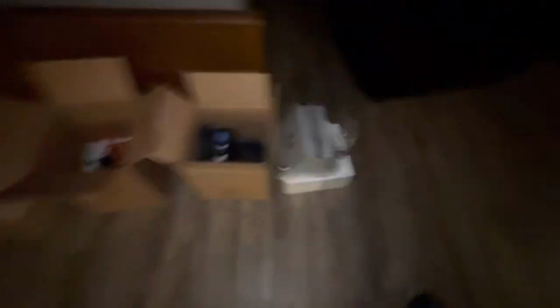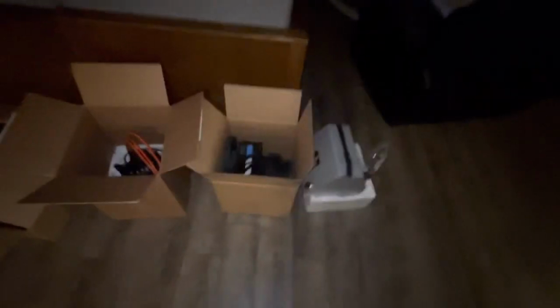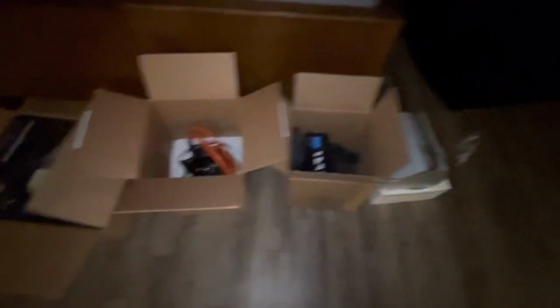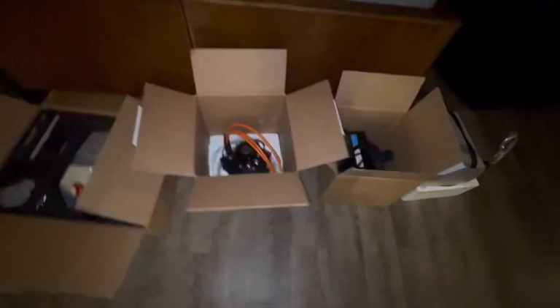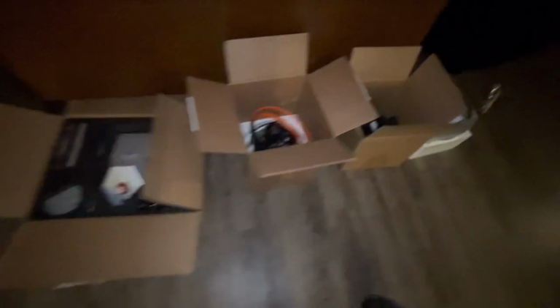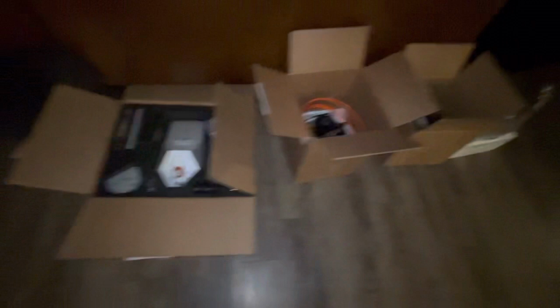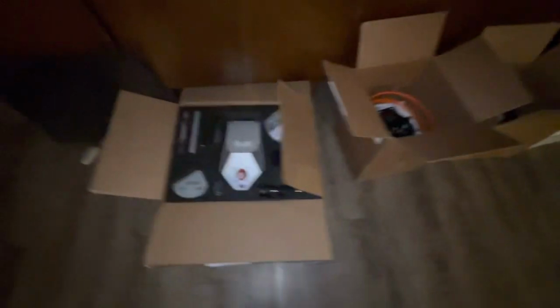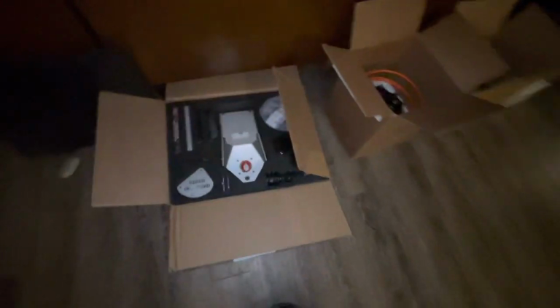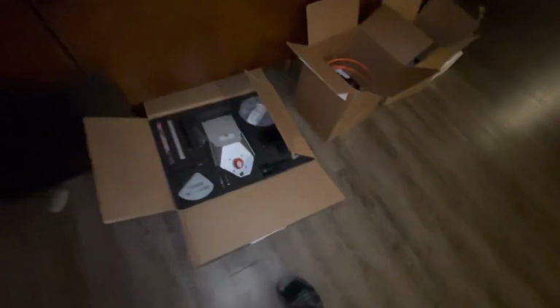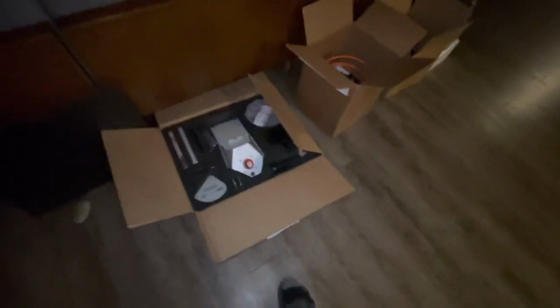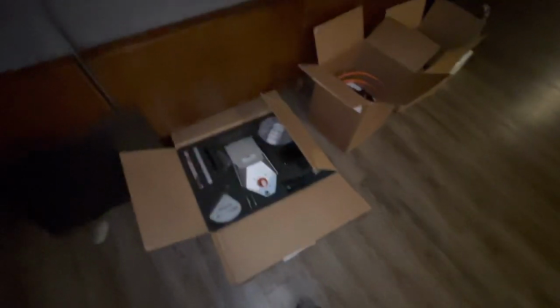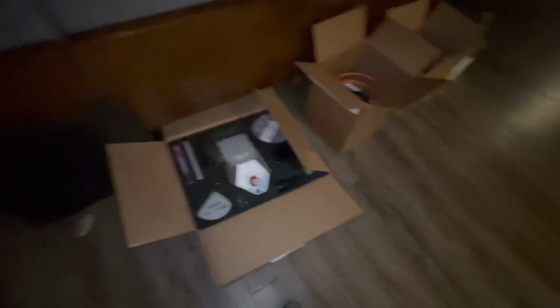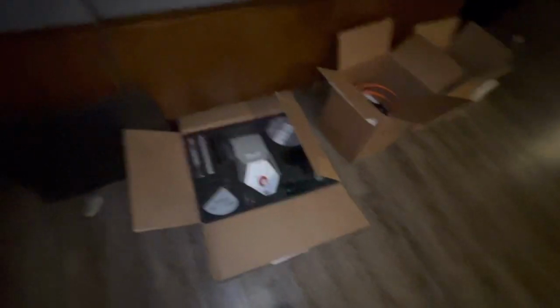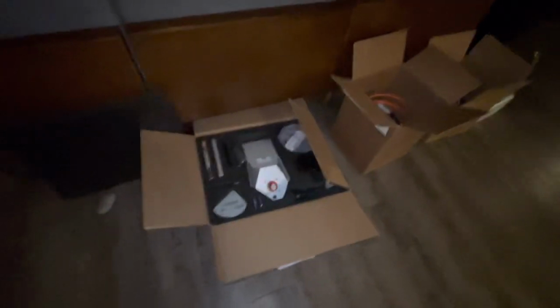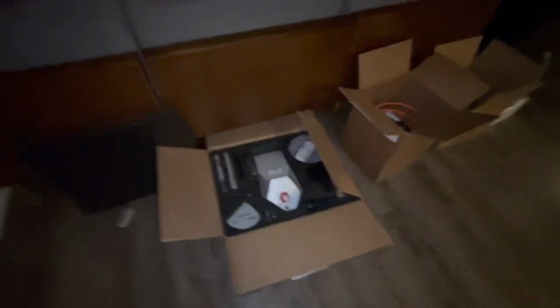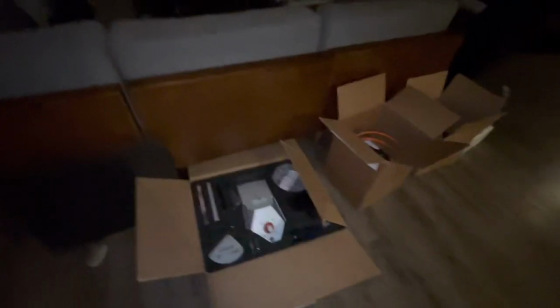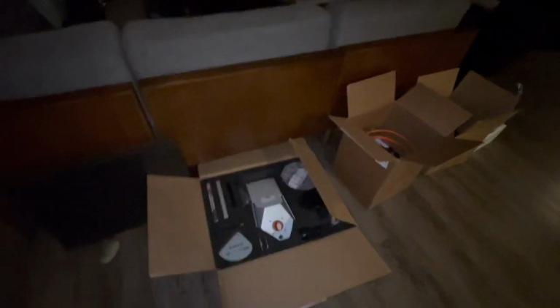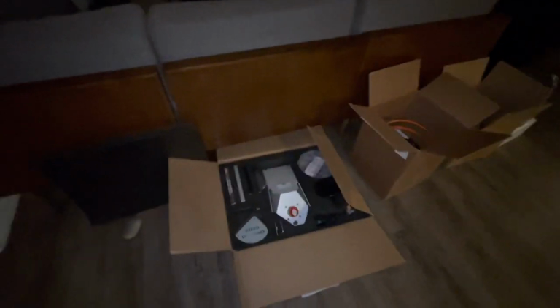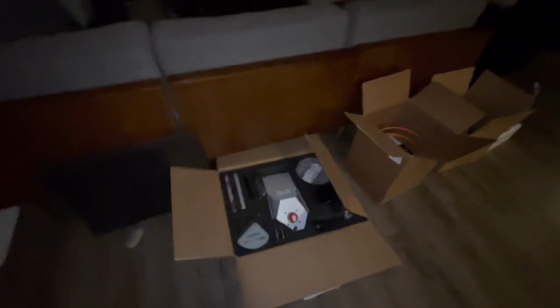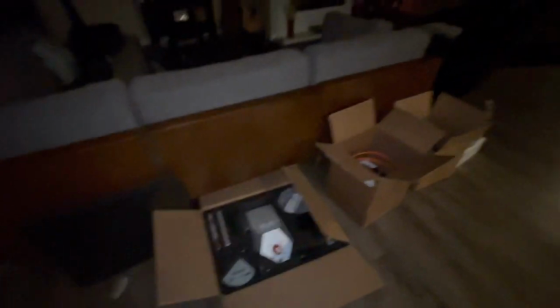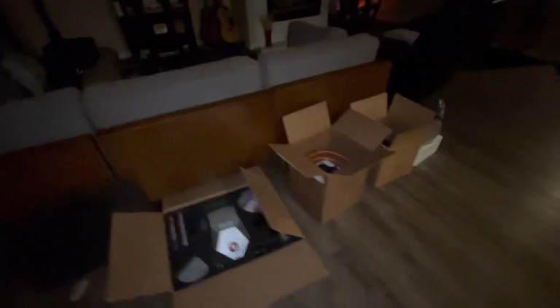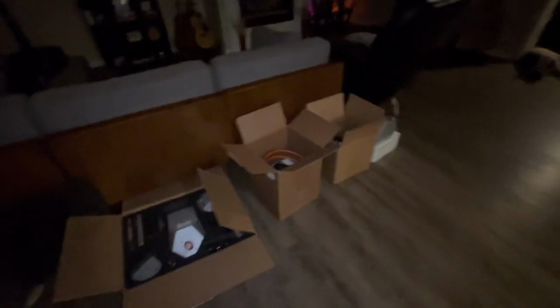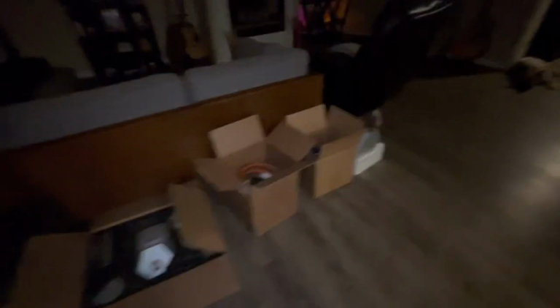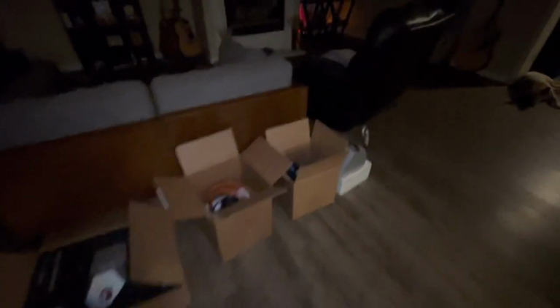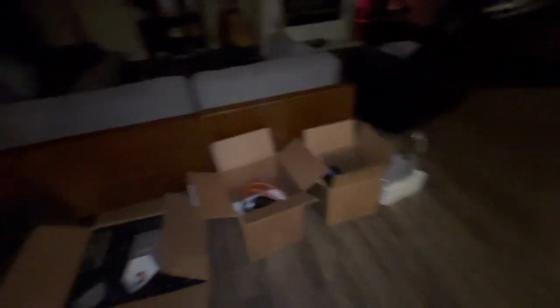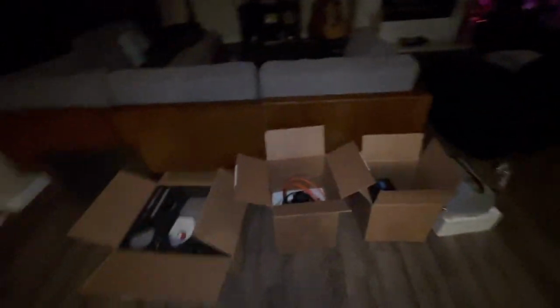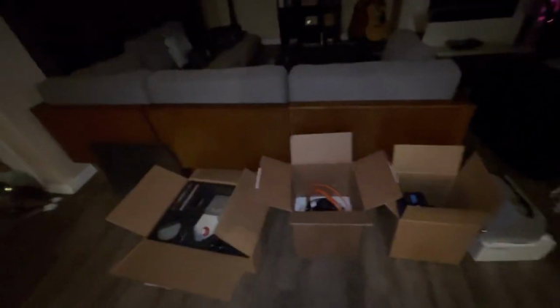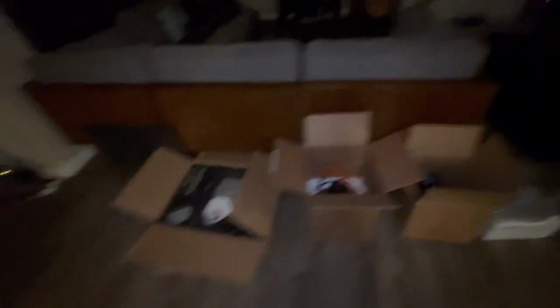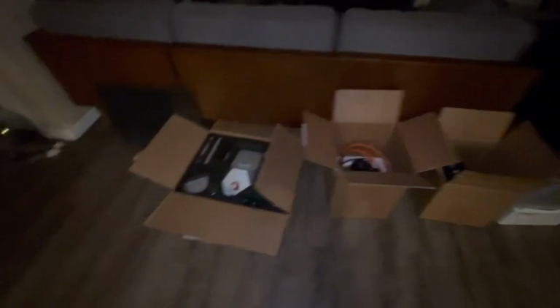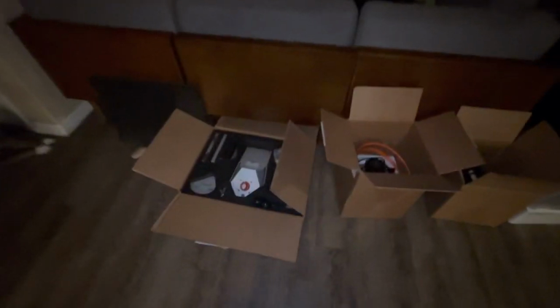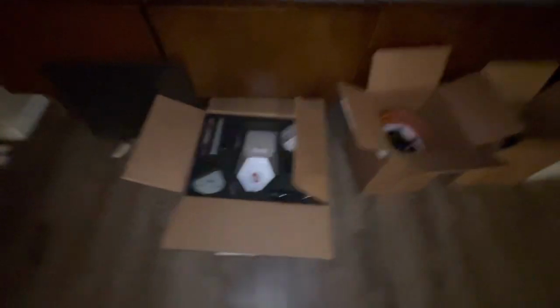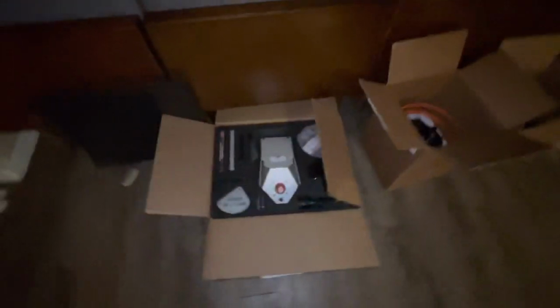Pretty stoked. Shout out to David and Vince over at Wired Off-Road for putting together a great looking kit.